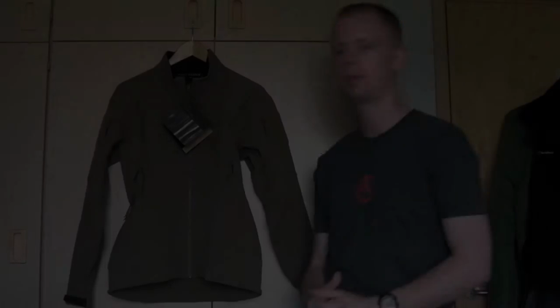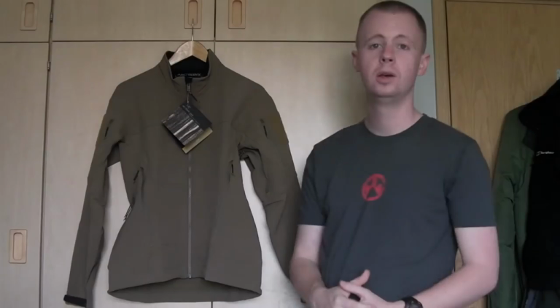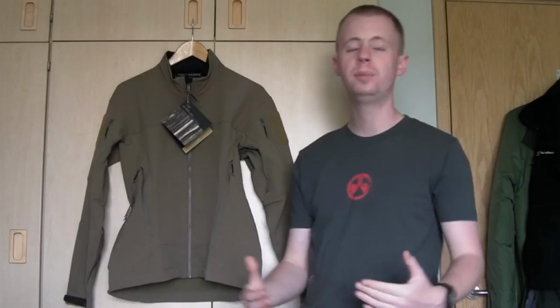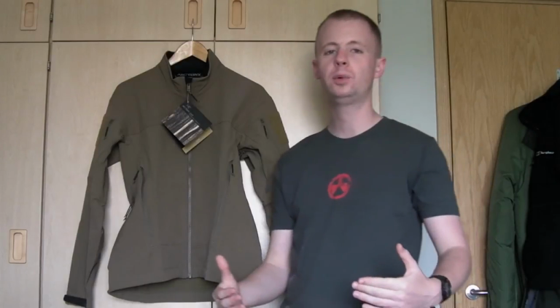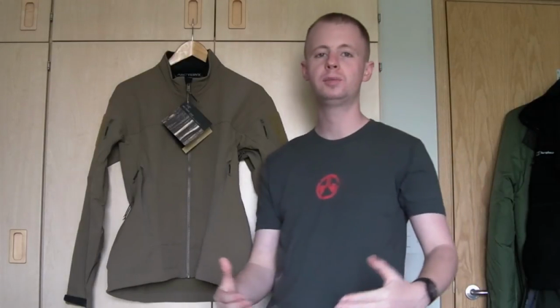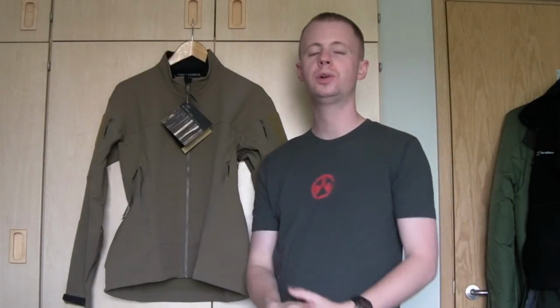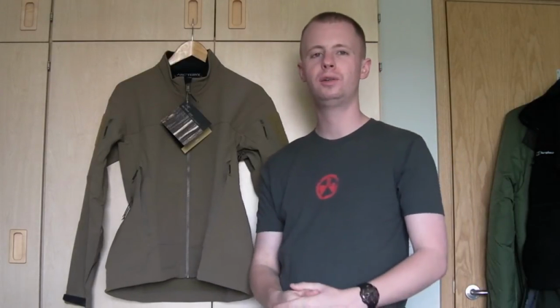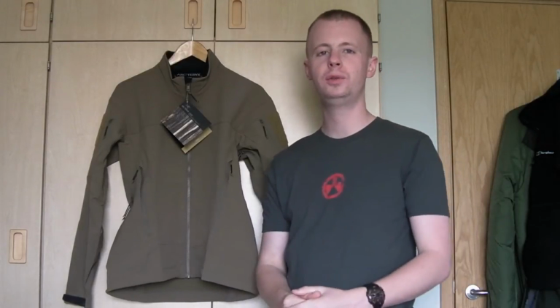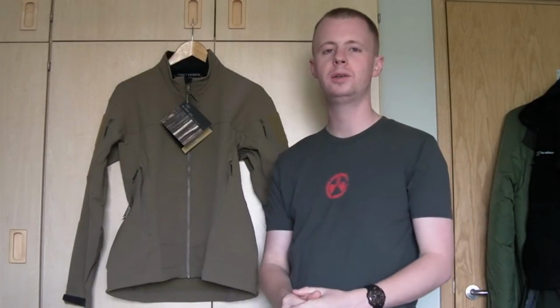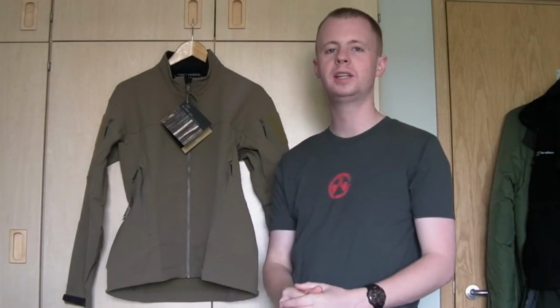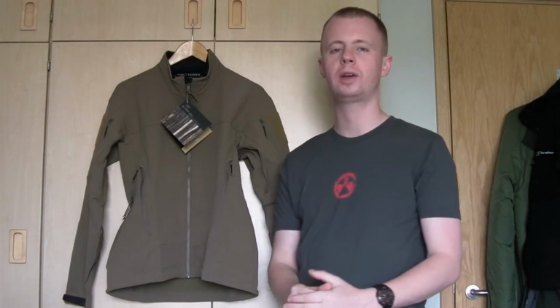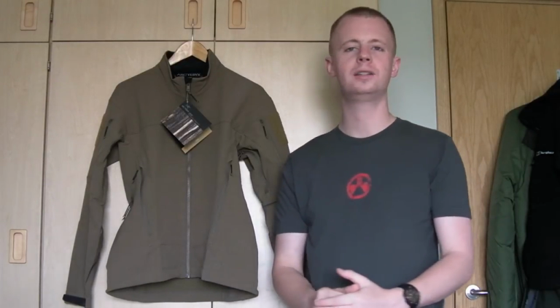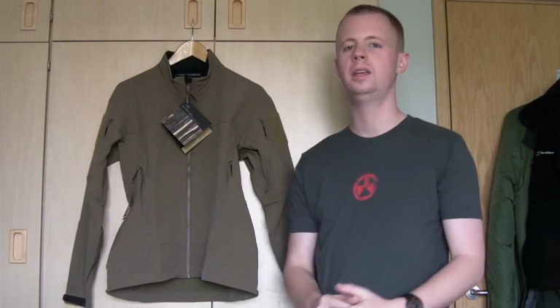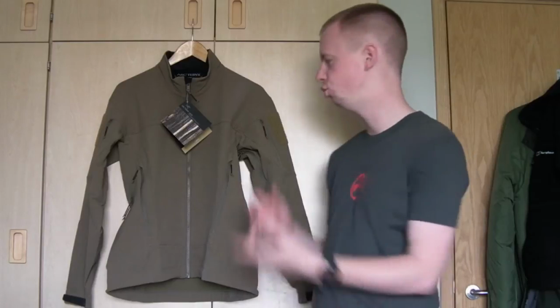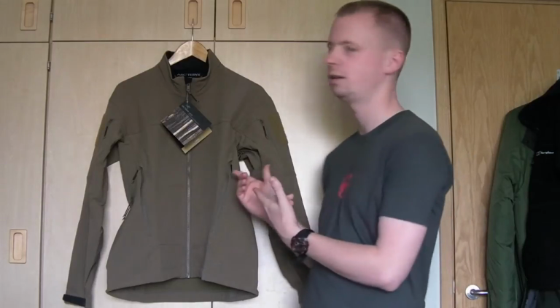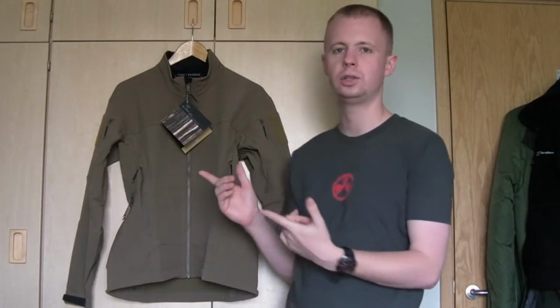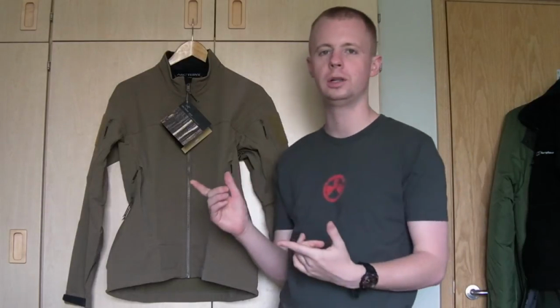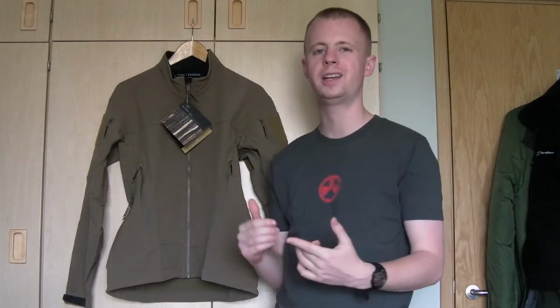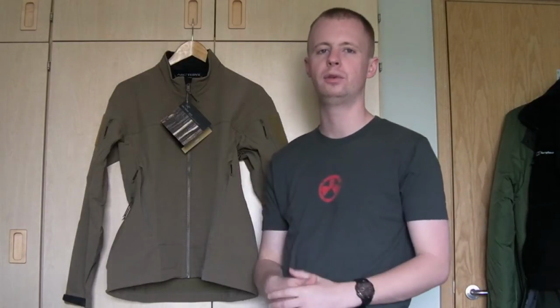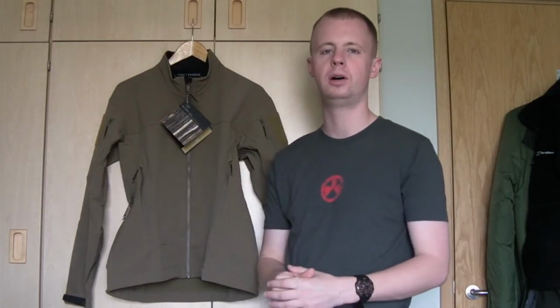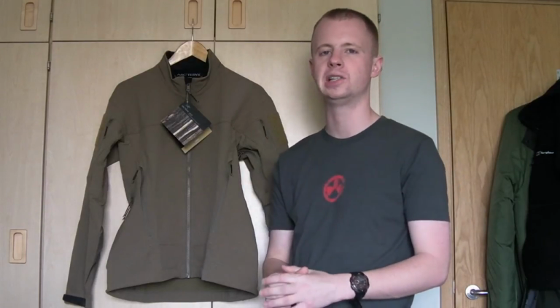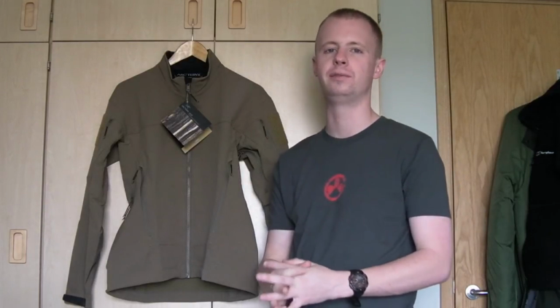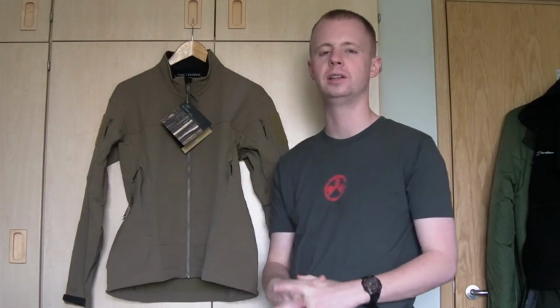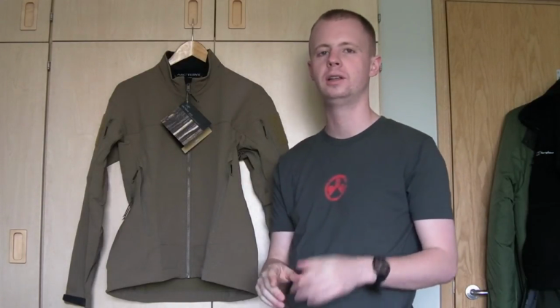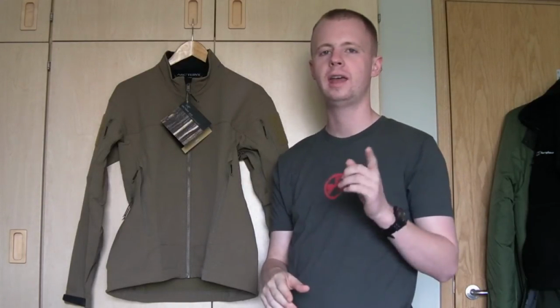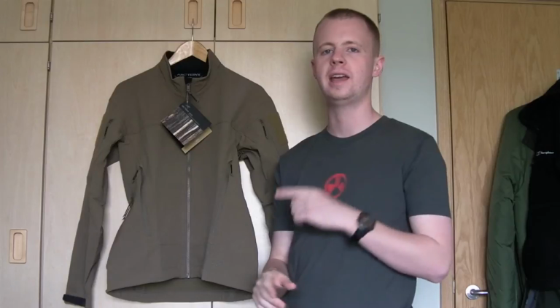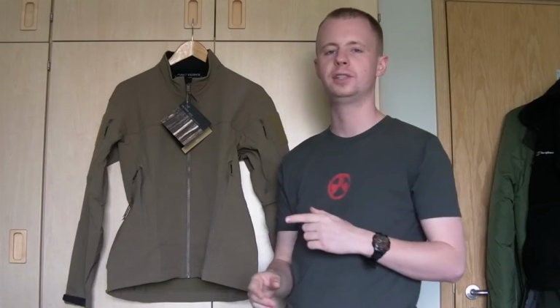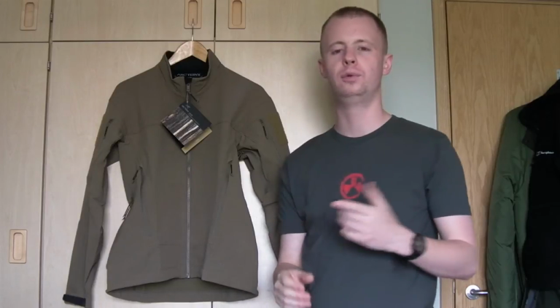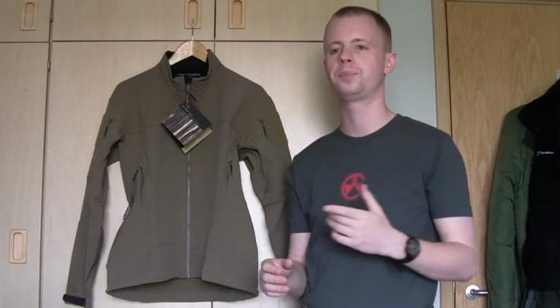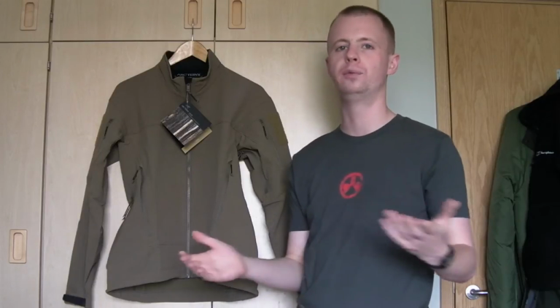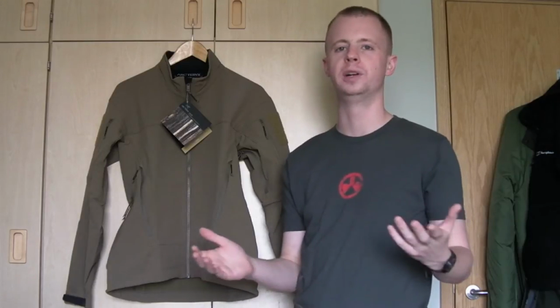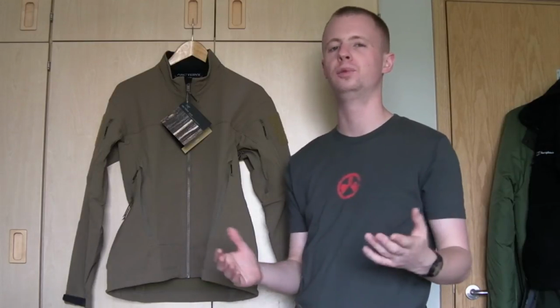Welcome back everyone, my name is Chris. We've got a gear review for you today — we'll be taking a look at the Drak Softshell Jacket from Arc'teryx LEAF. LEAF stands for Law Enforcement and Armed Forces.